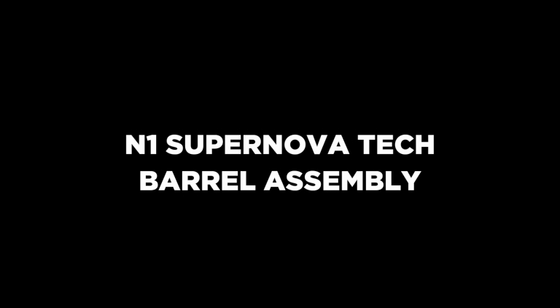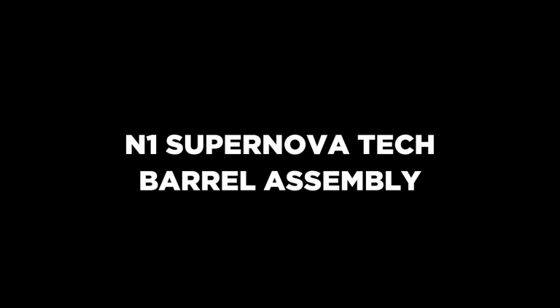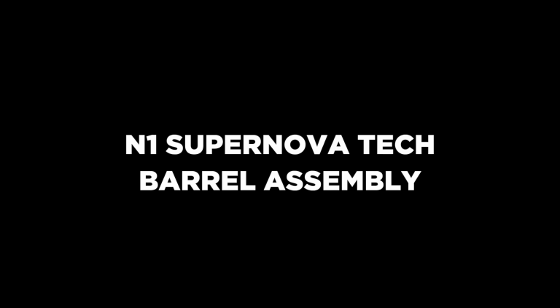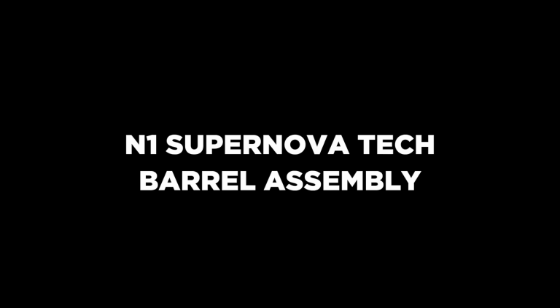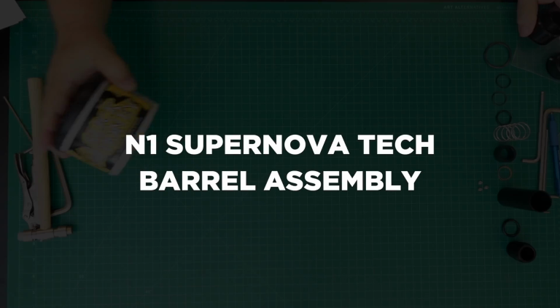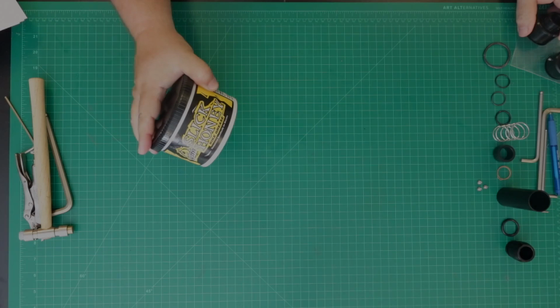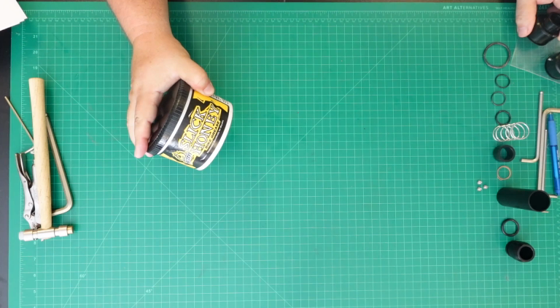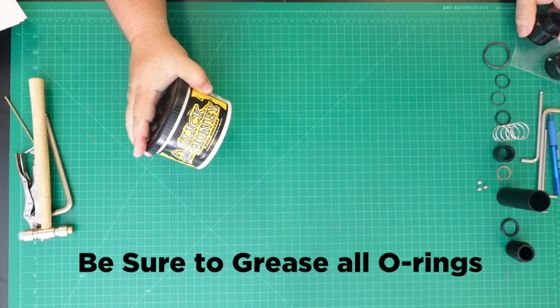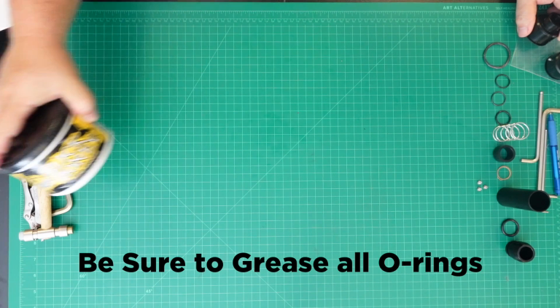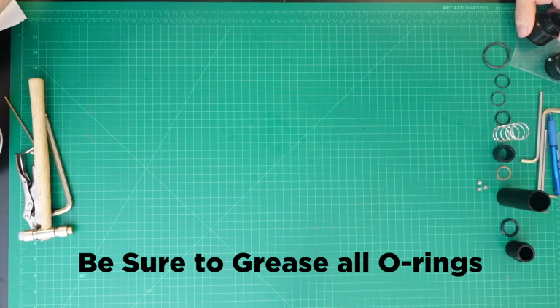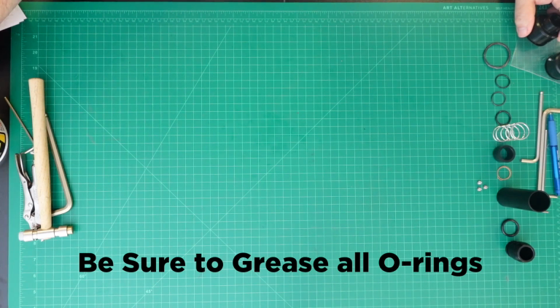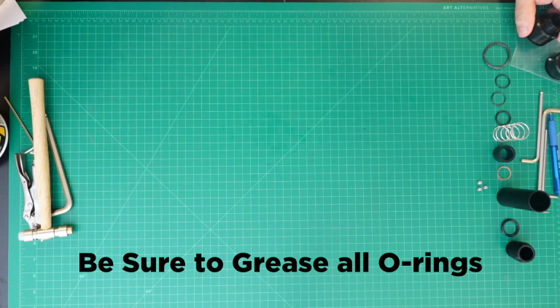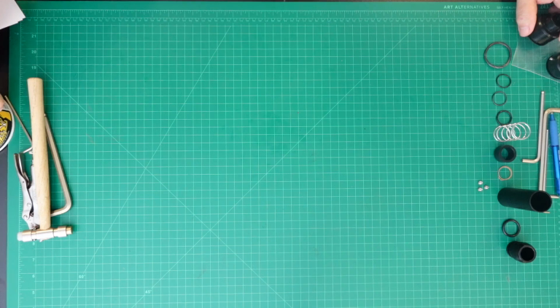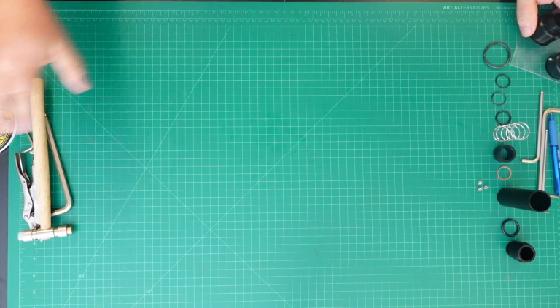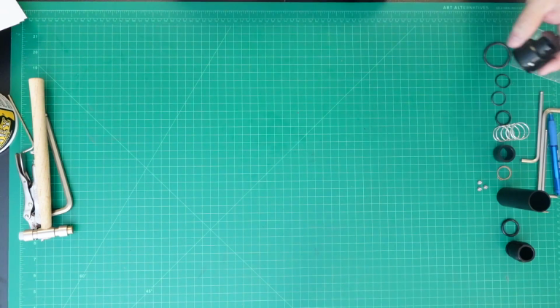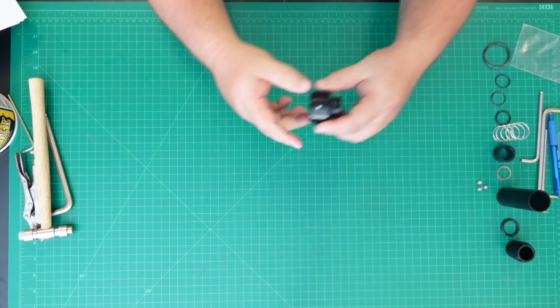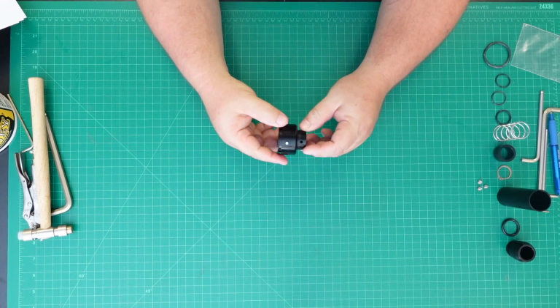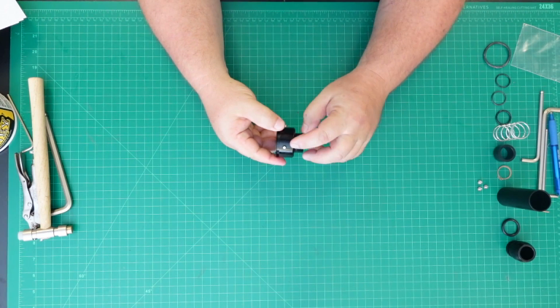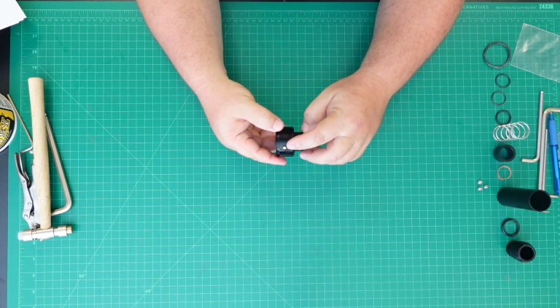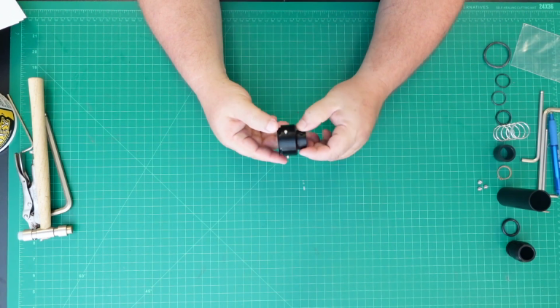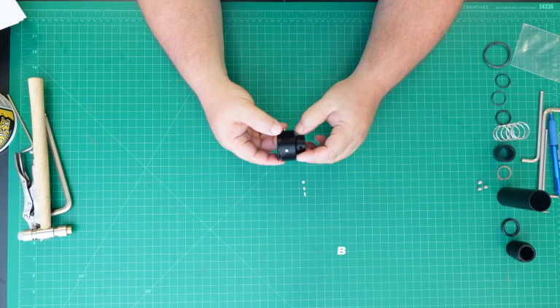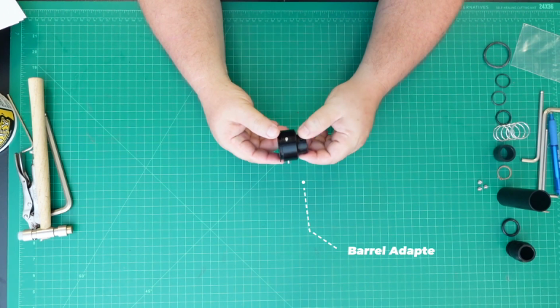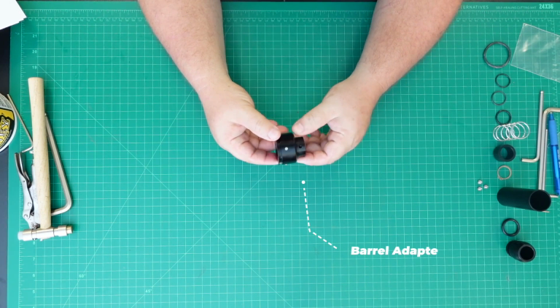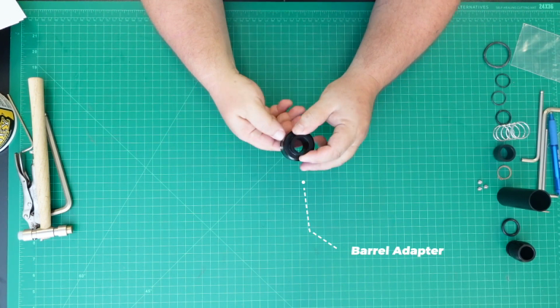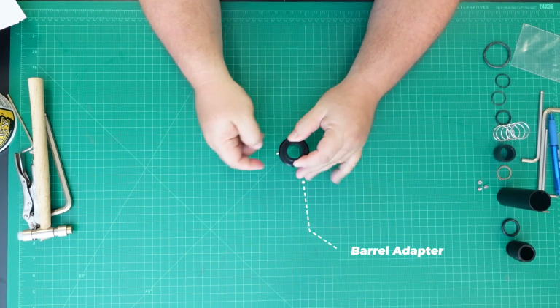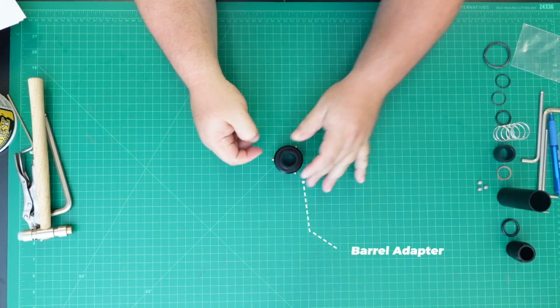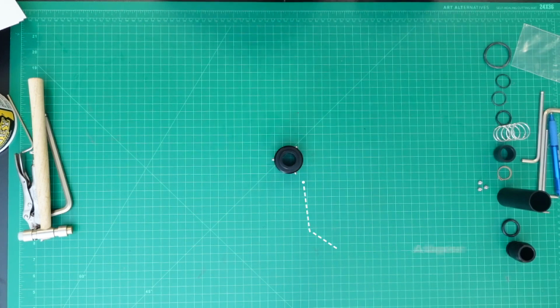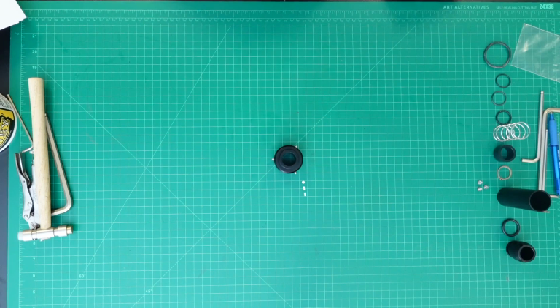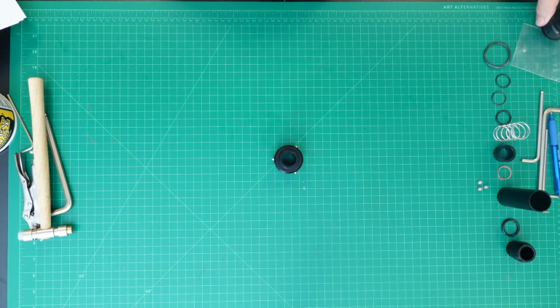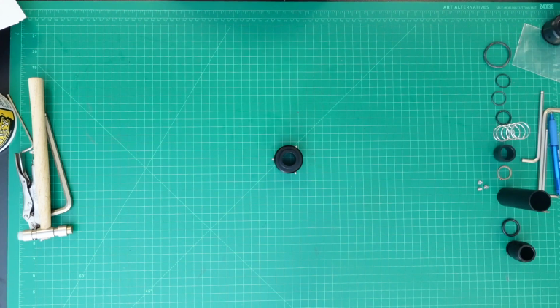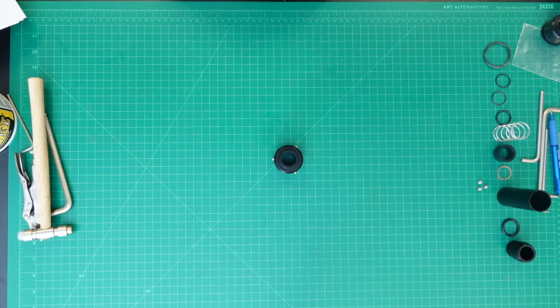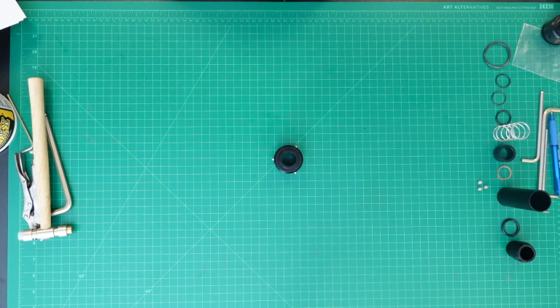Barrel assembly. Be sure to grease all O-rings. The barrel adapter 532x1.5 dowel pins for the bayonet barrel lock are pre-installed.